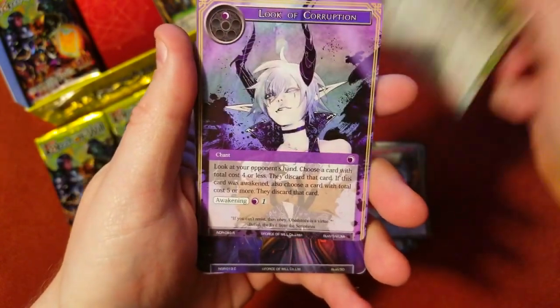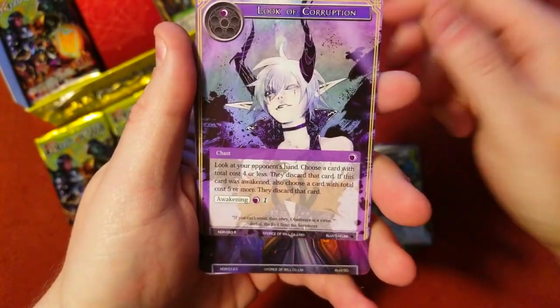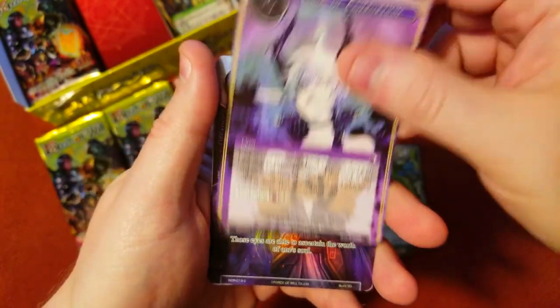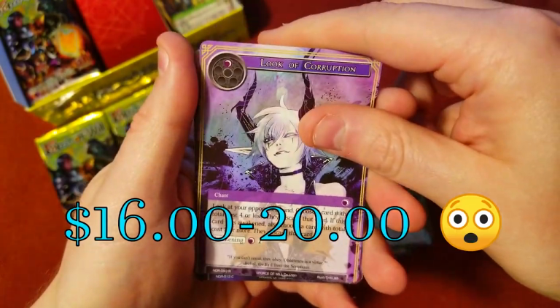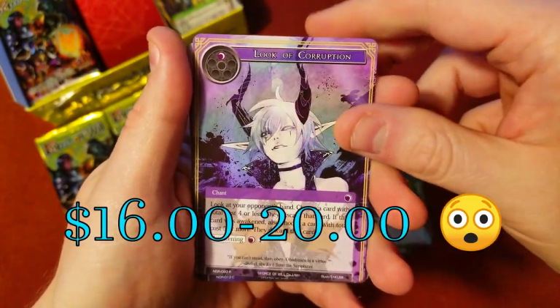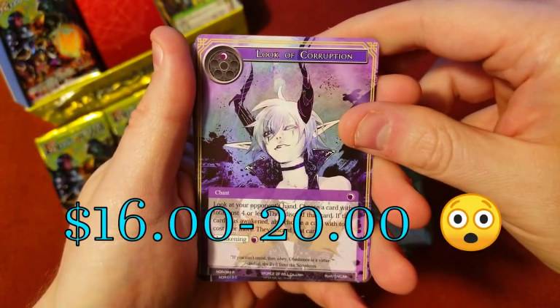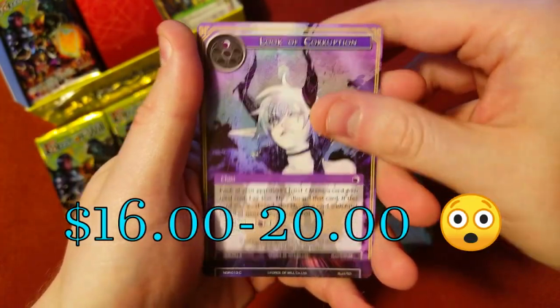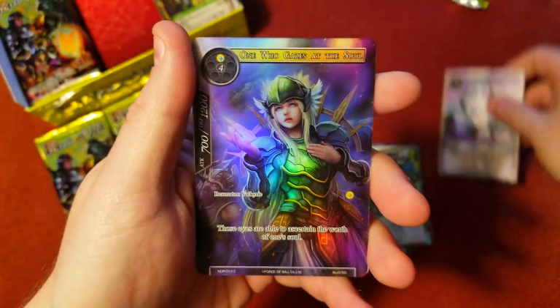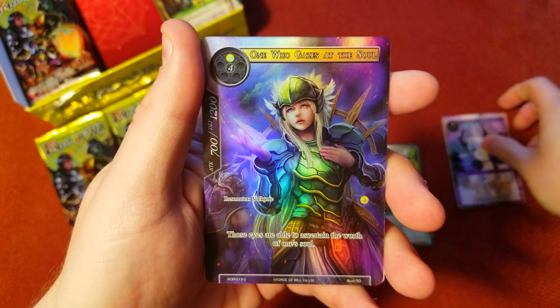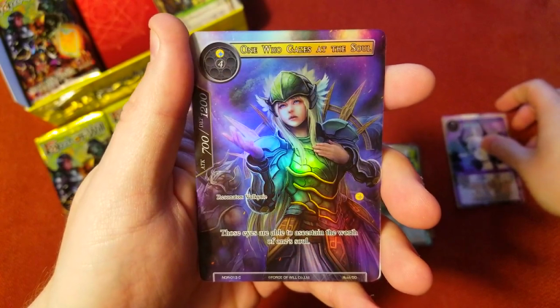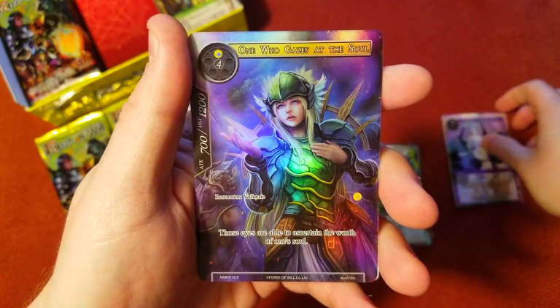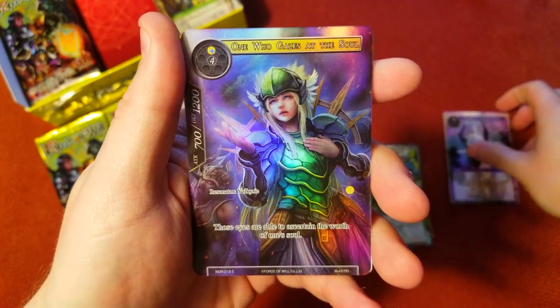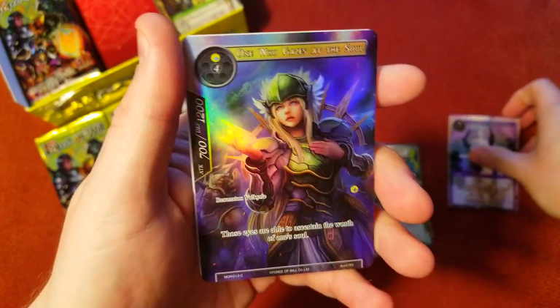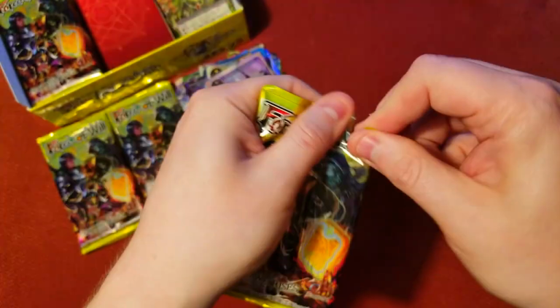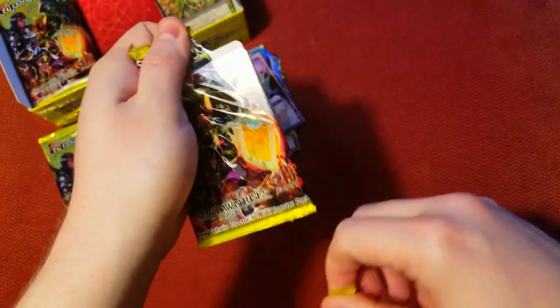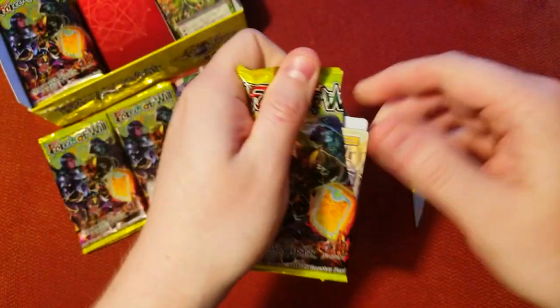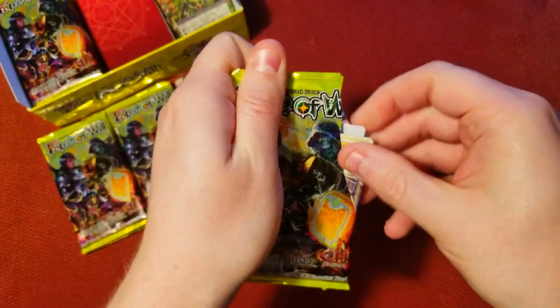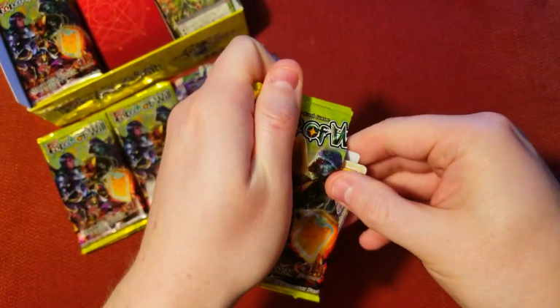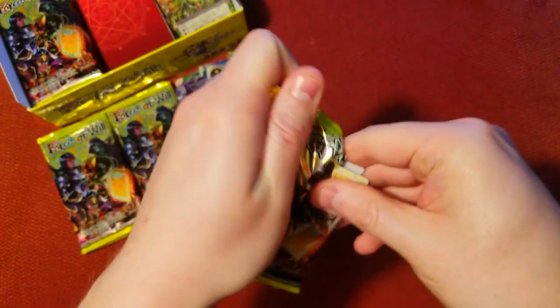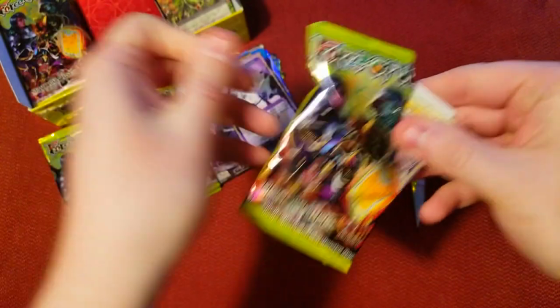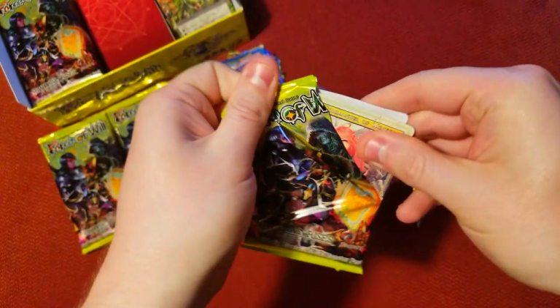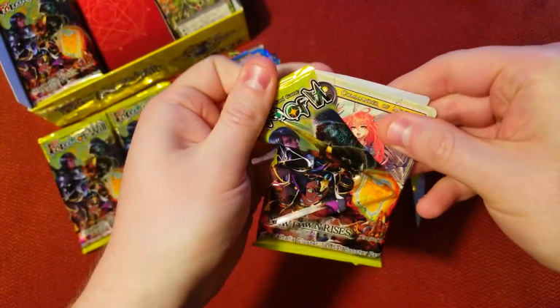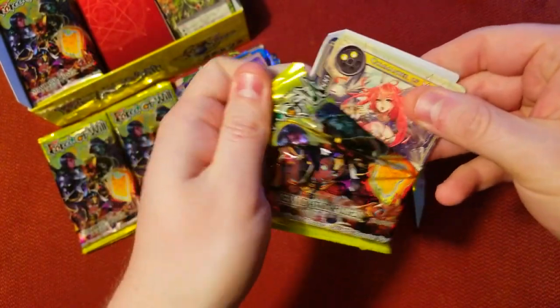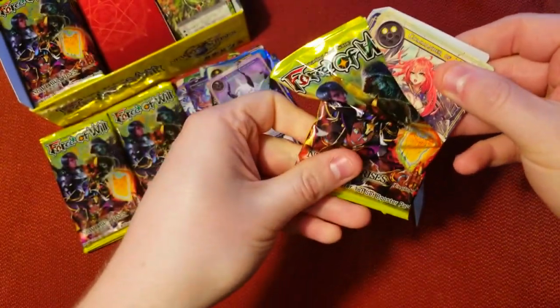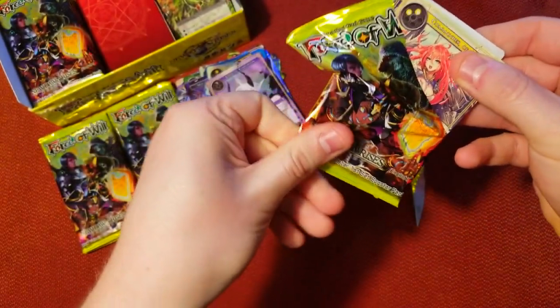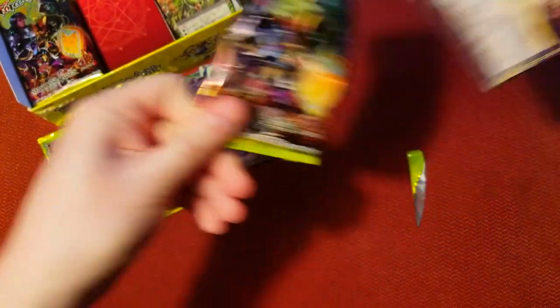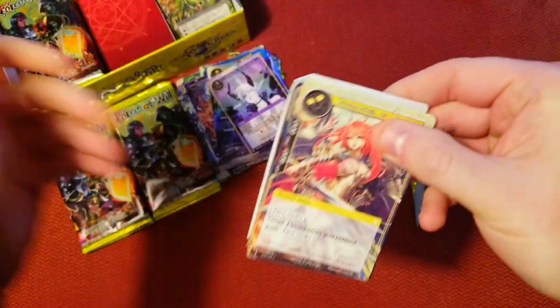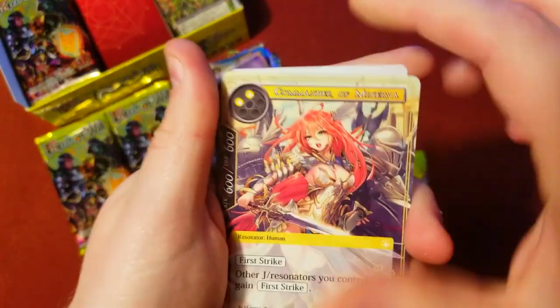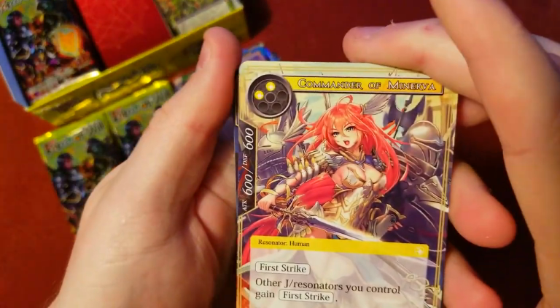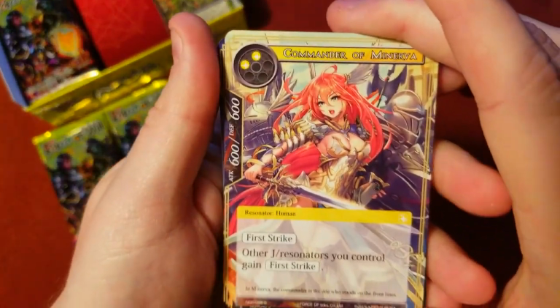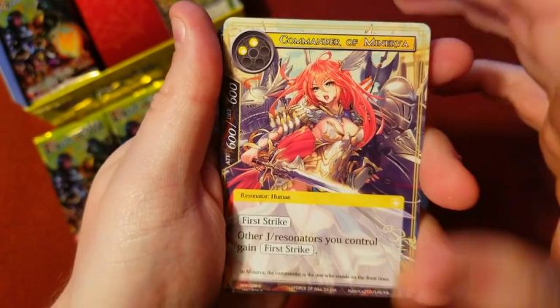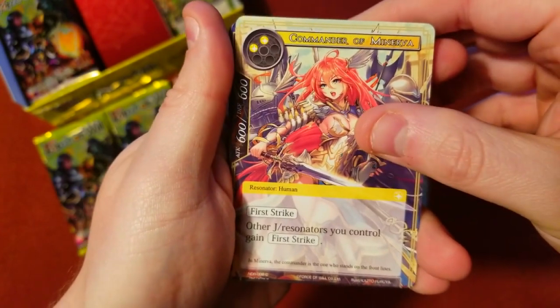Look of Corruption as our rare, and One Who Gazes at the Soul as a common. That was an awkward pack to open.